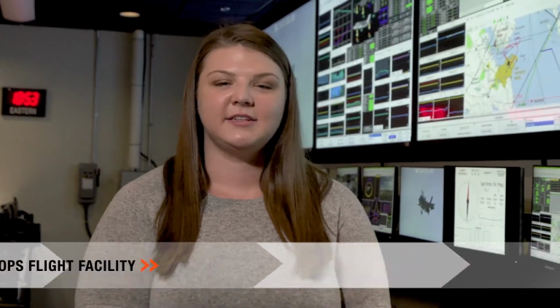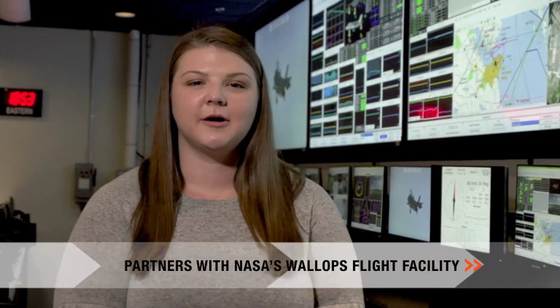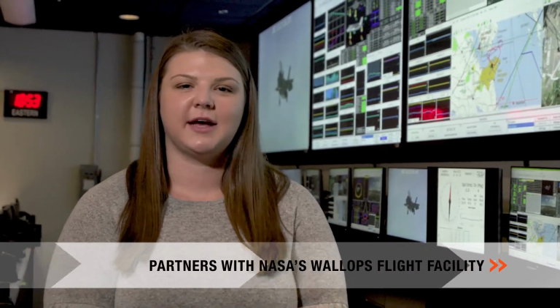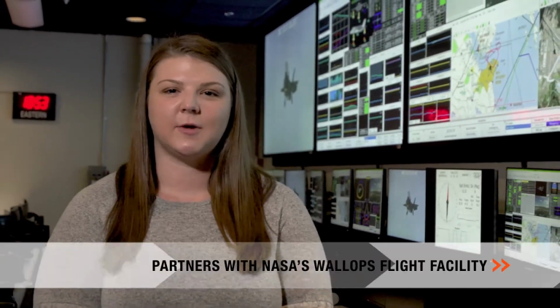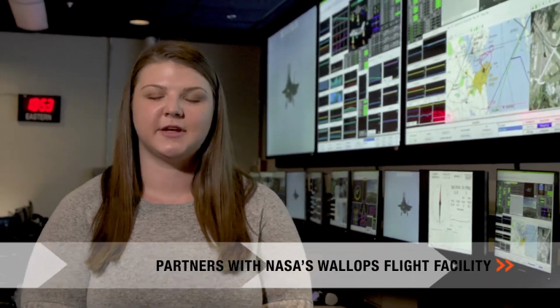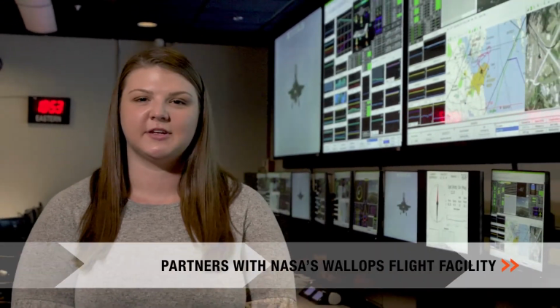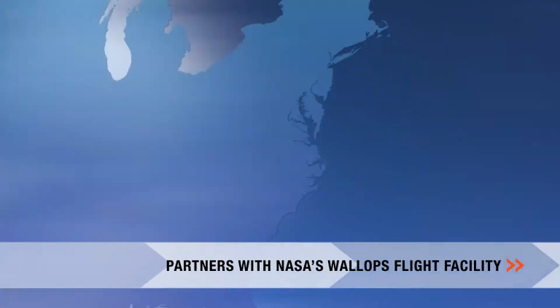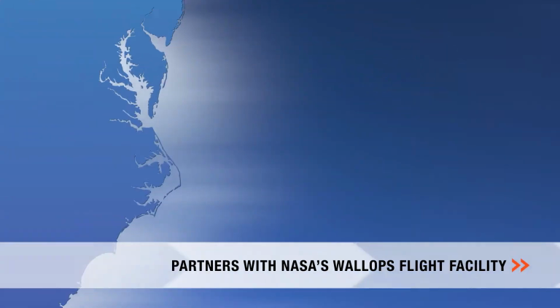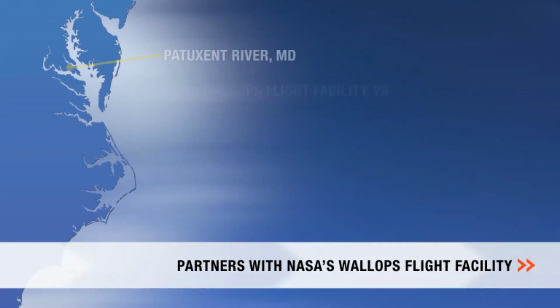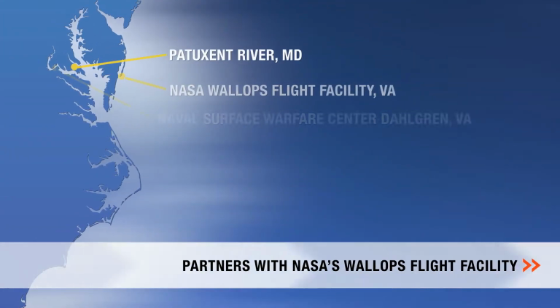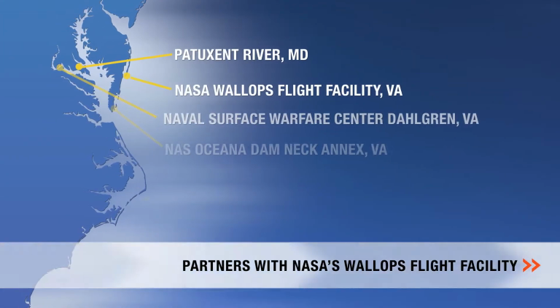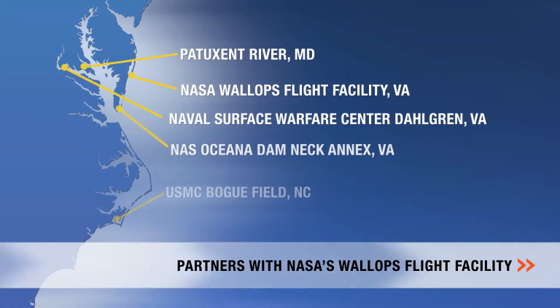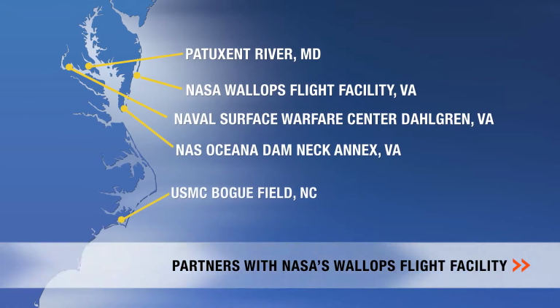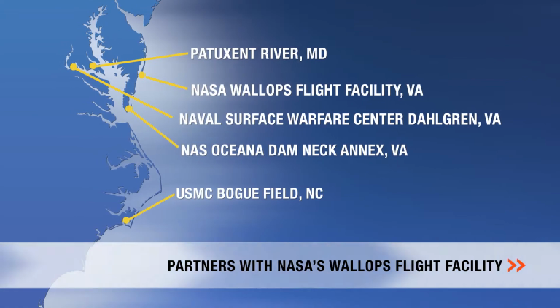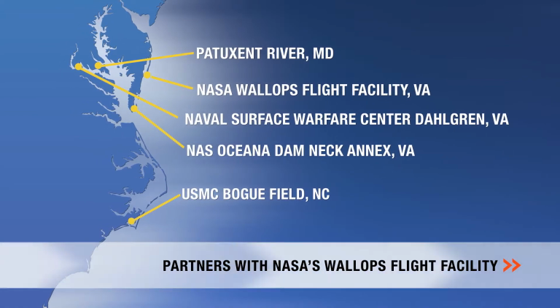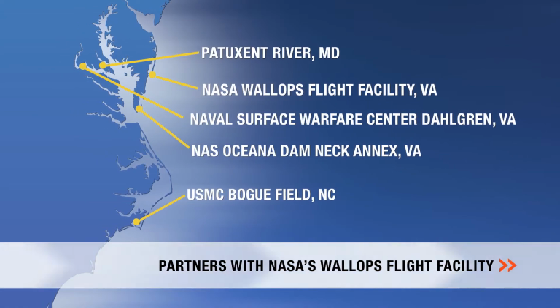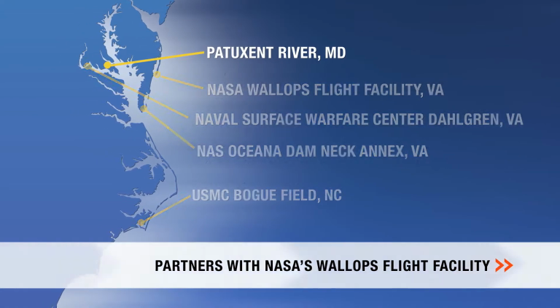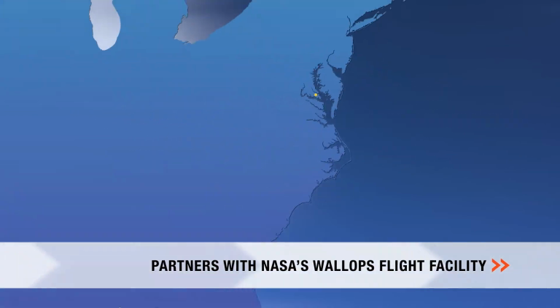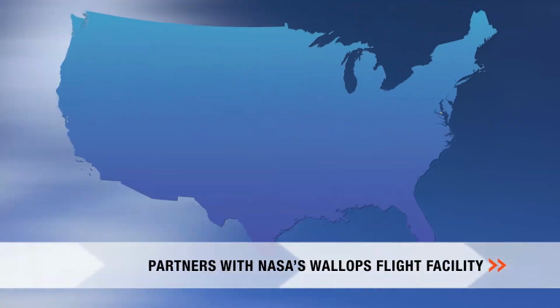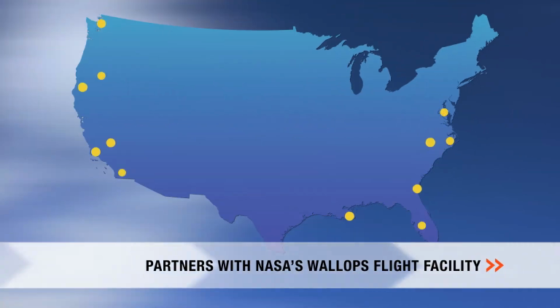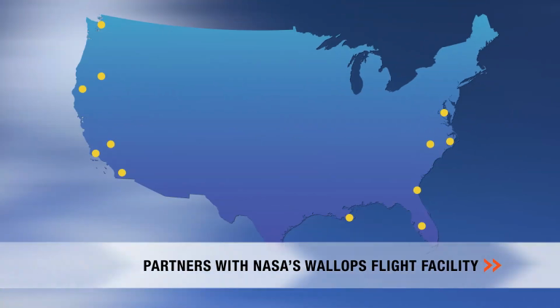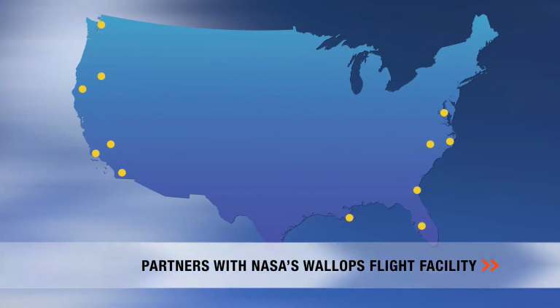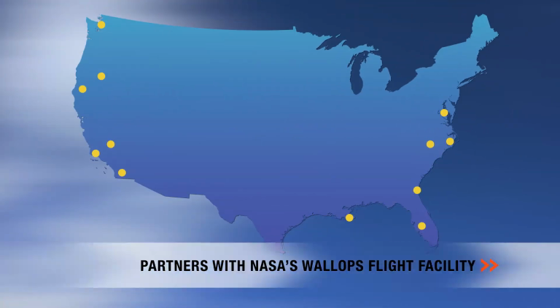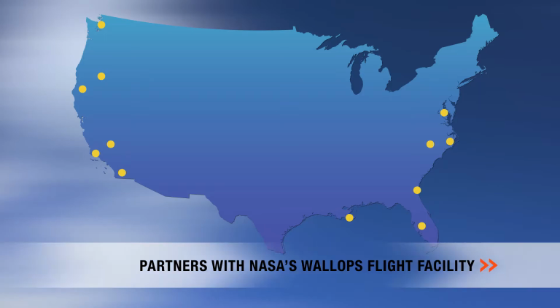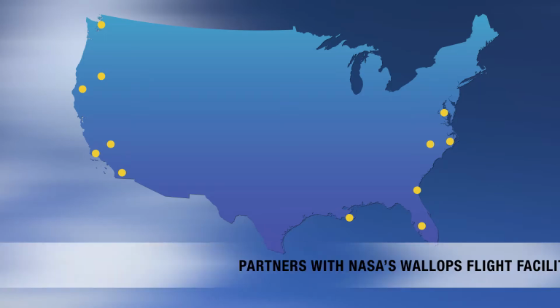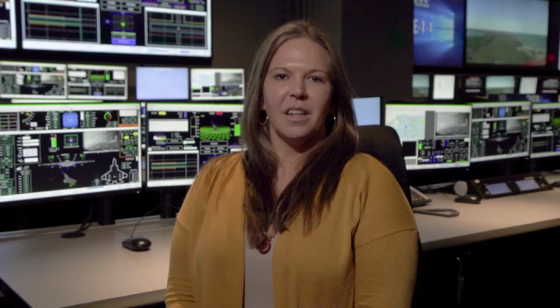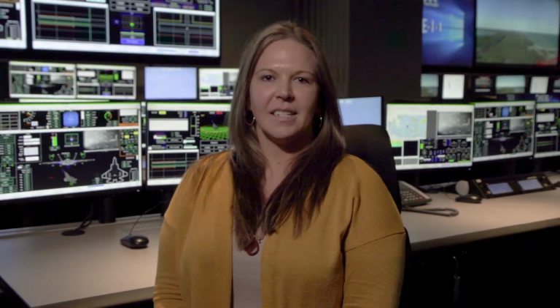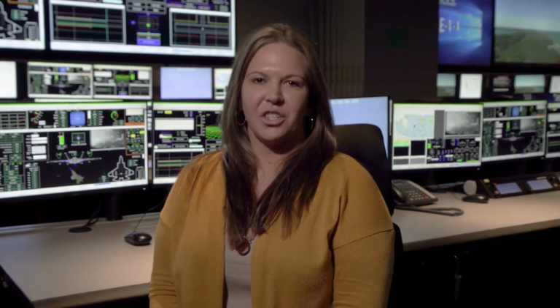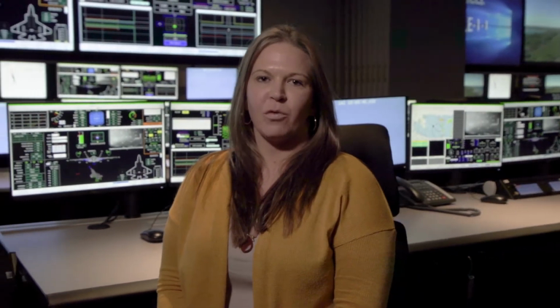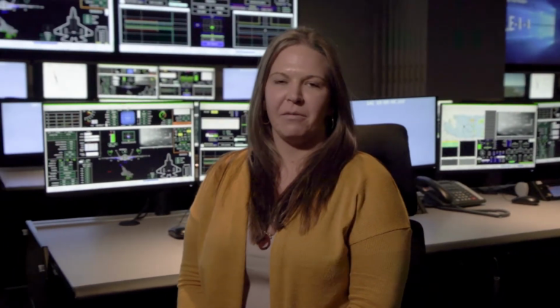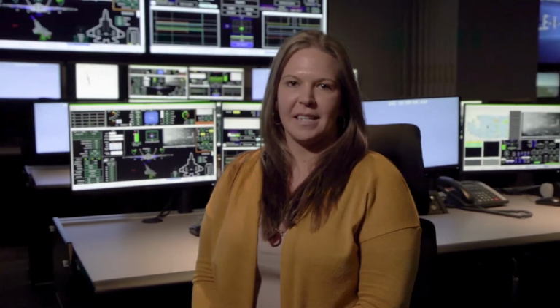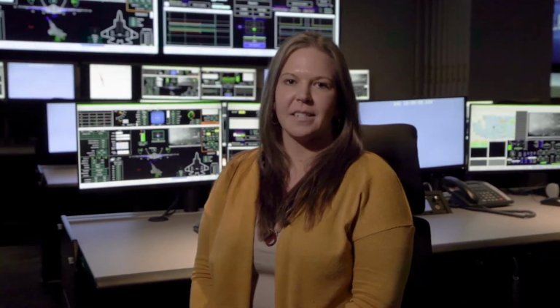ATR partners with NASA's Wallops Flight Facility on the Virginia coast, along with other Department of Defense ranges, labs, and facilities on the East Coast and around the country. The Atlantic Test Range is where real-time flight testing gets done.